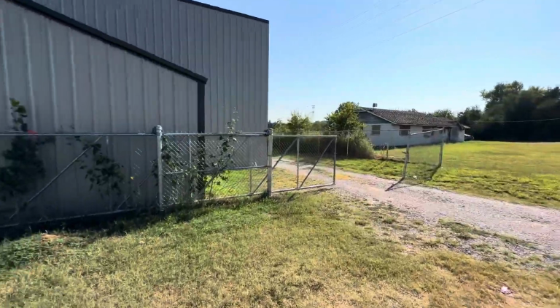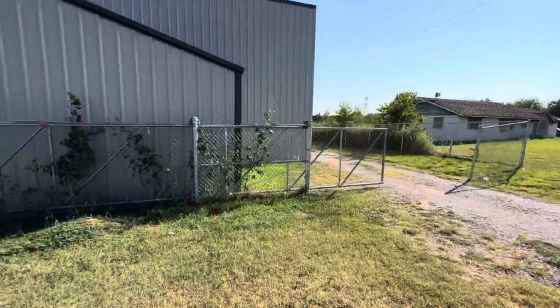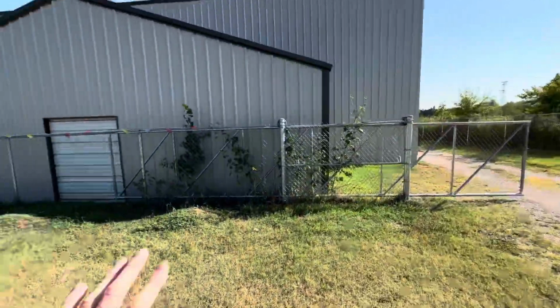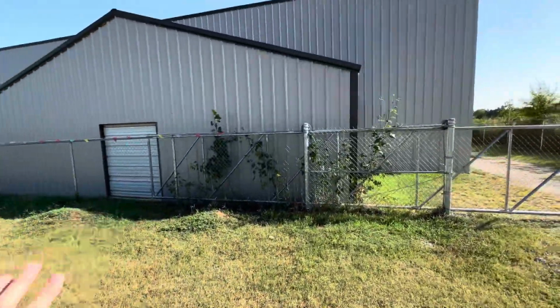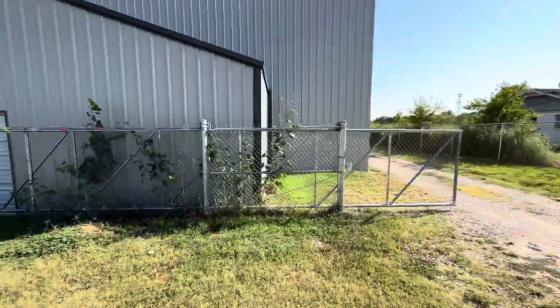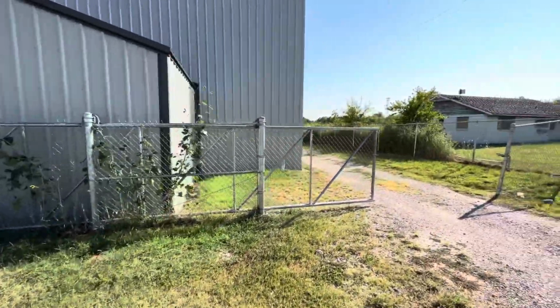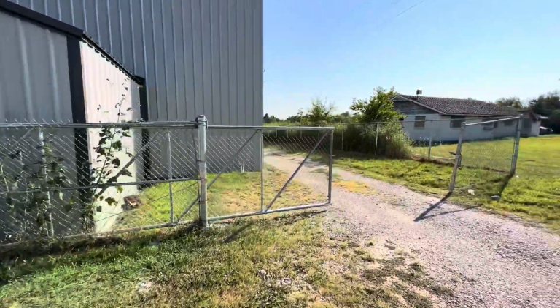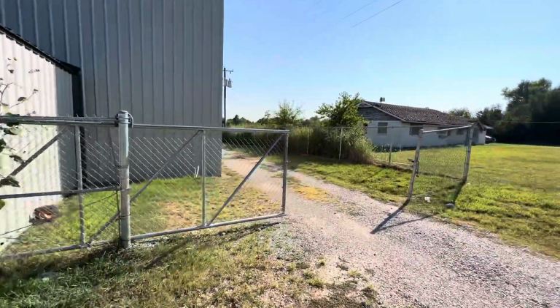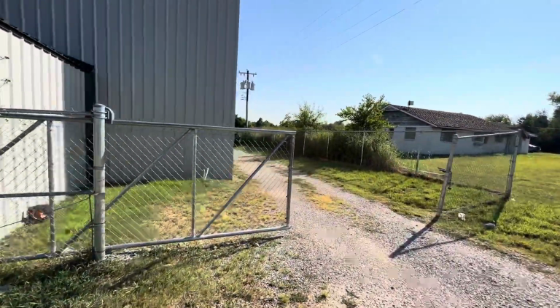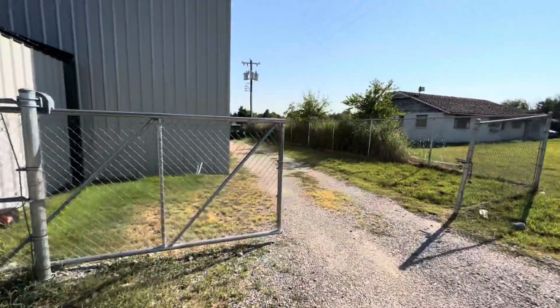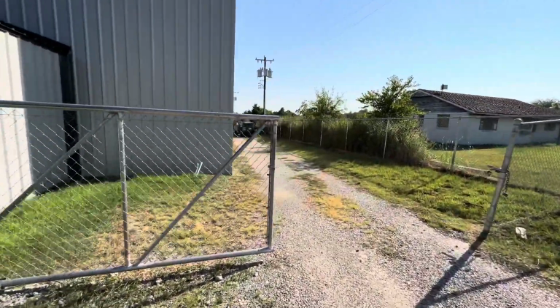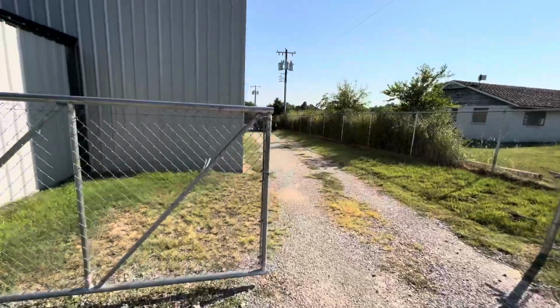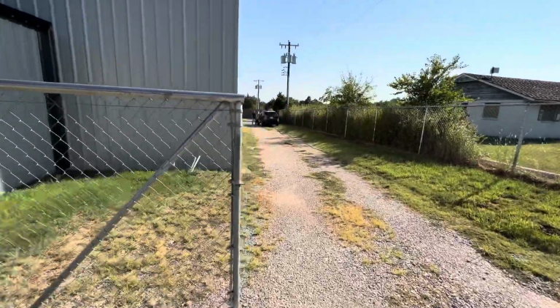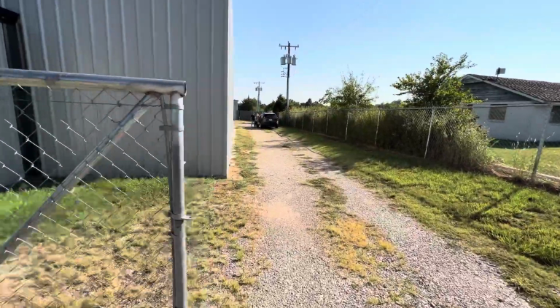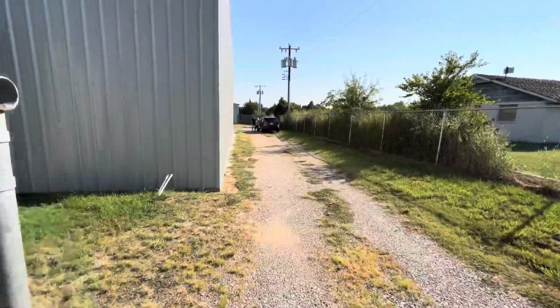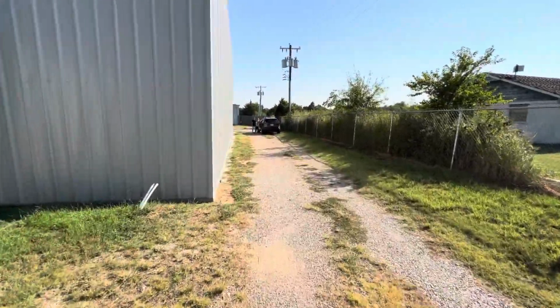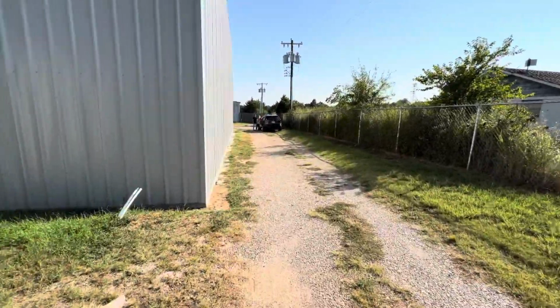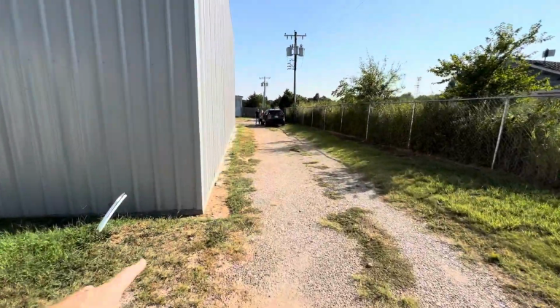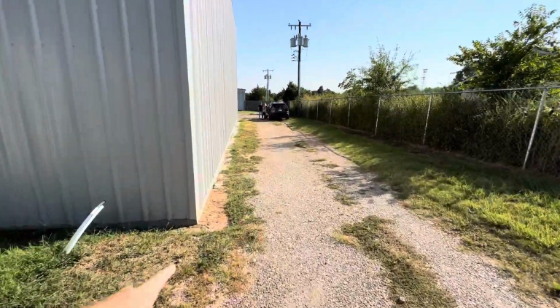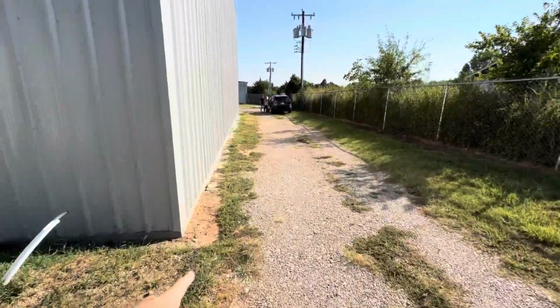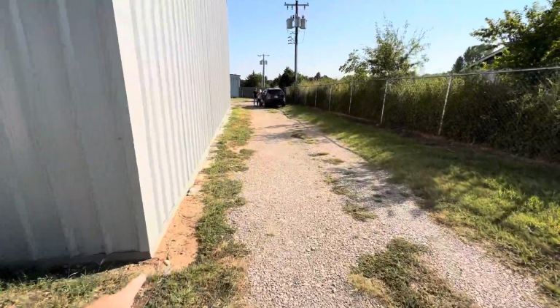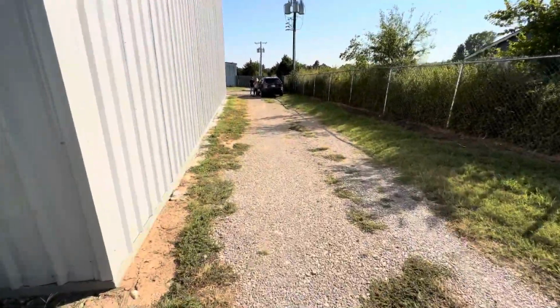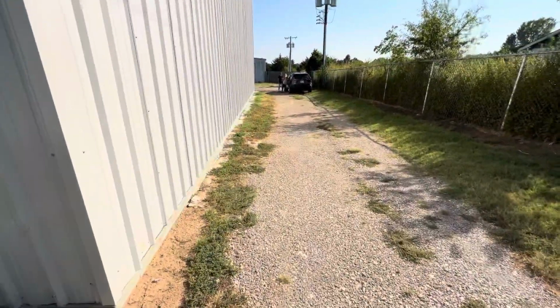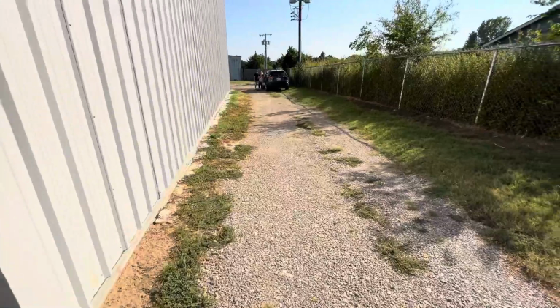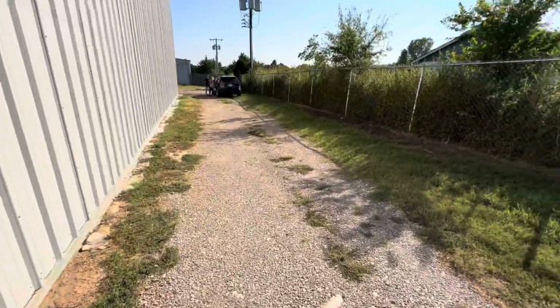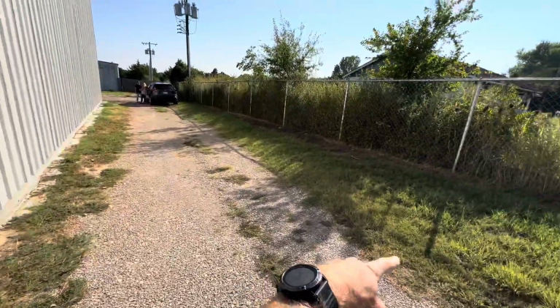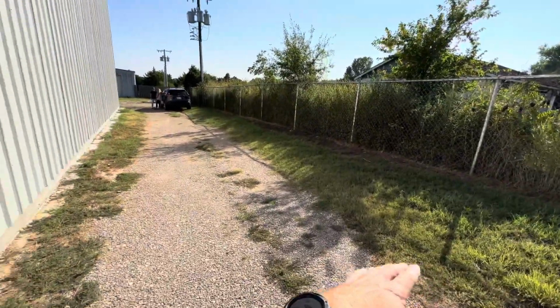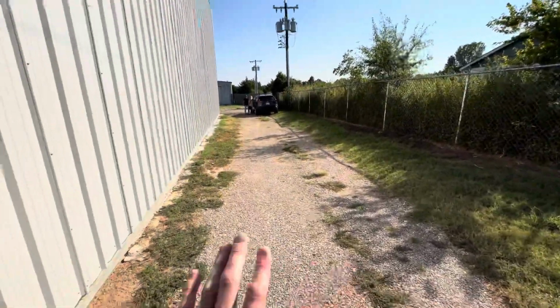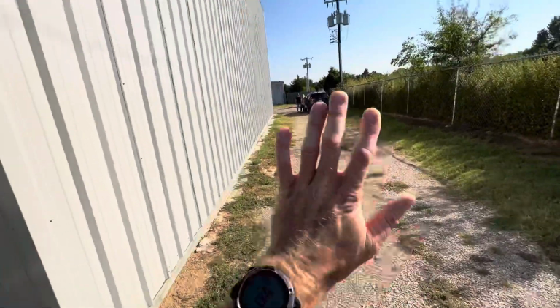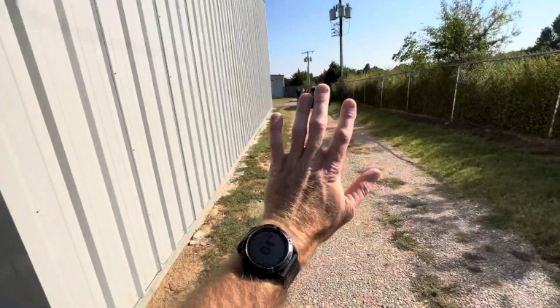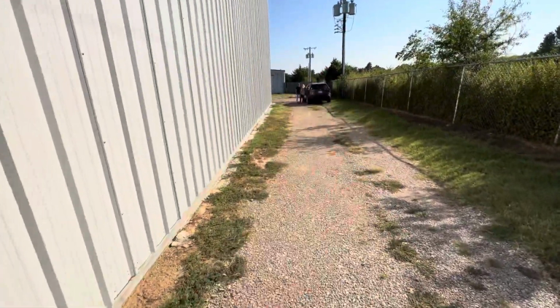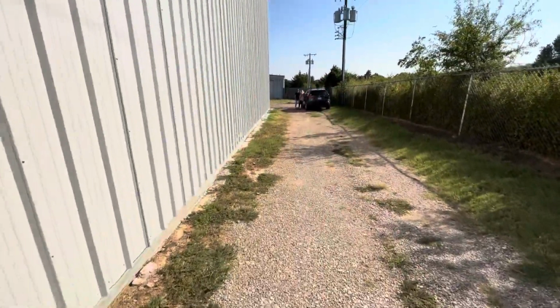This gate is going to be removed. The gate will be pushed to this corner right here, and it's going to be made where you cannot see back into the yard.